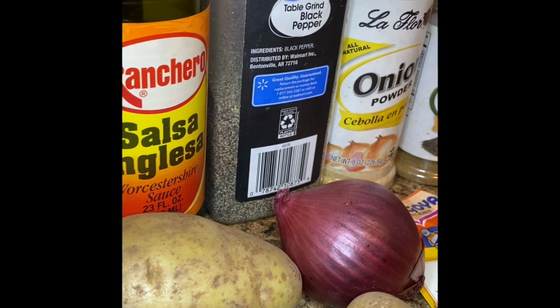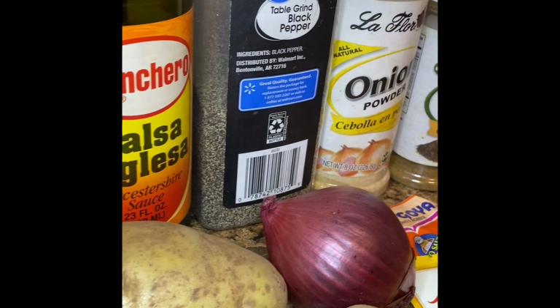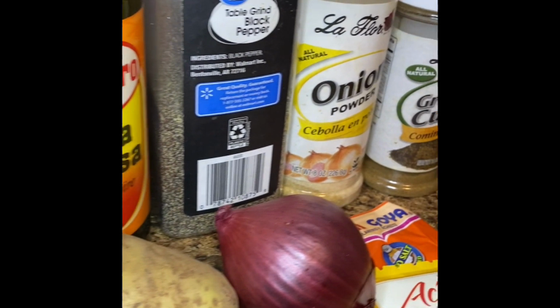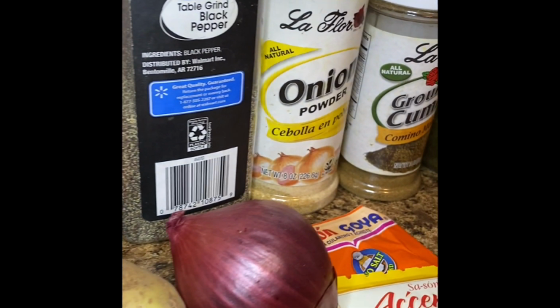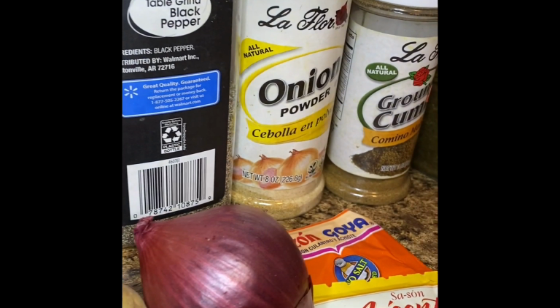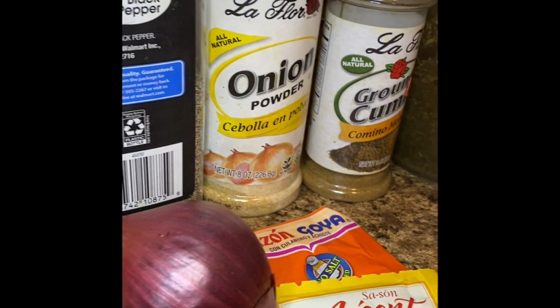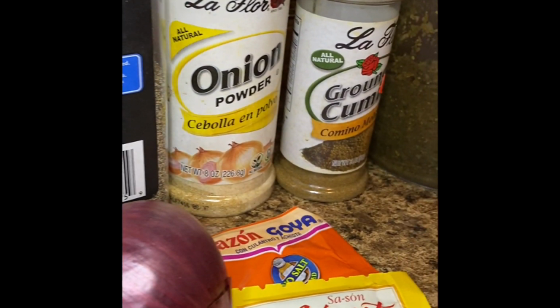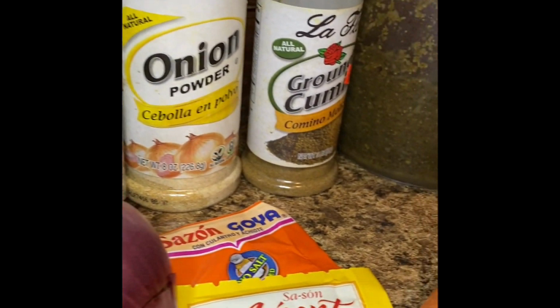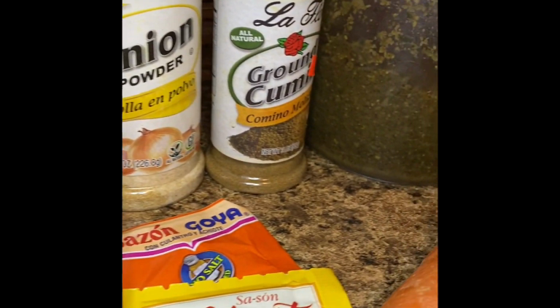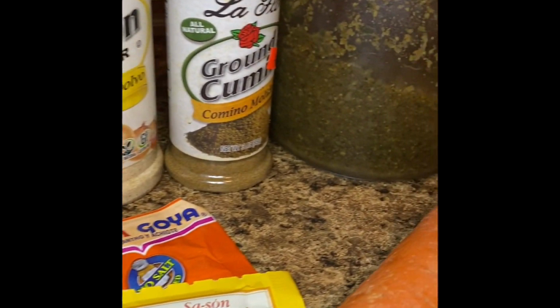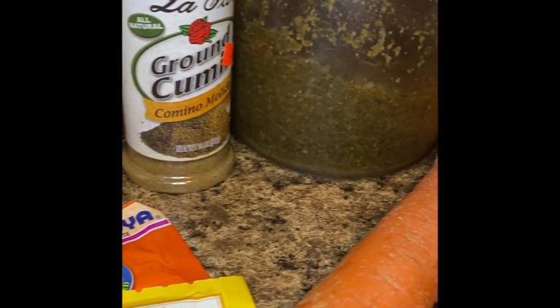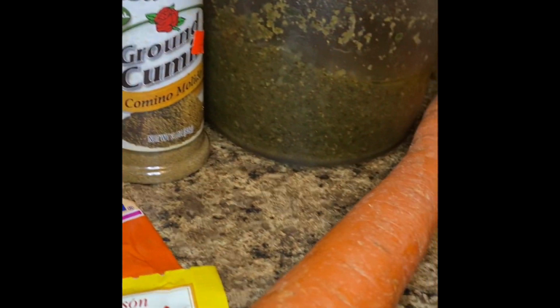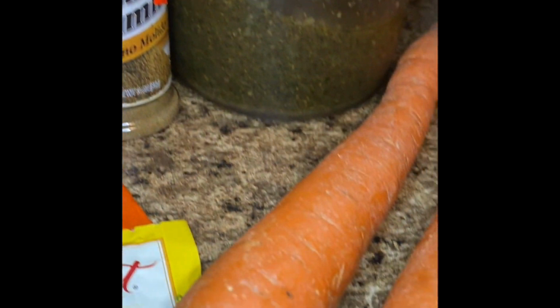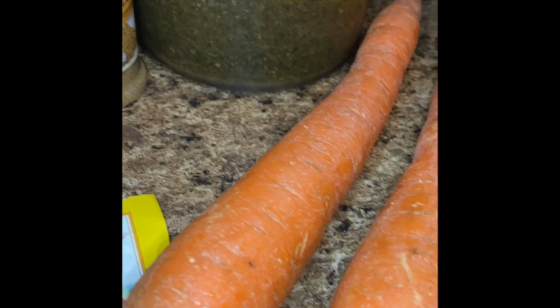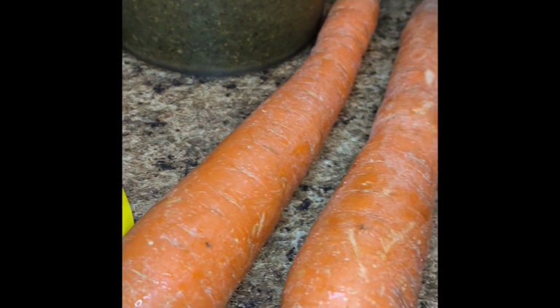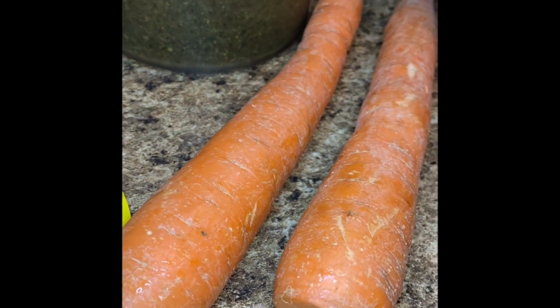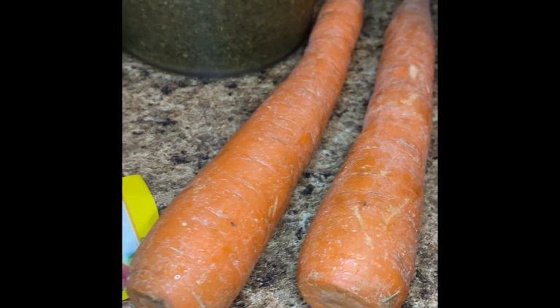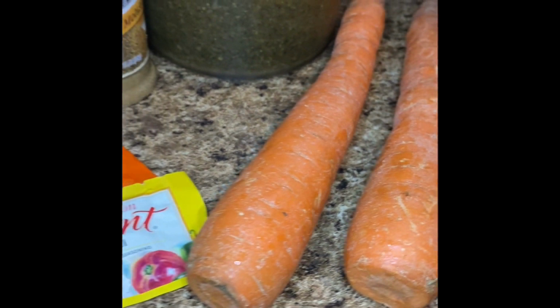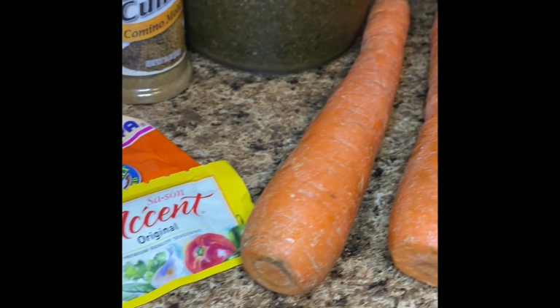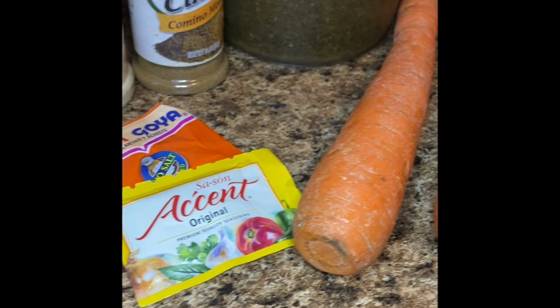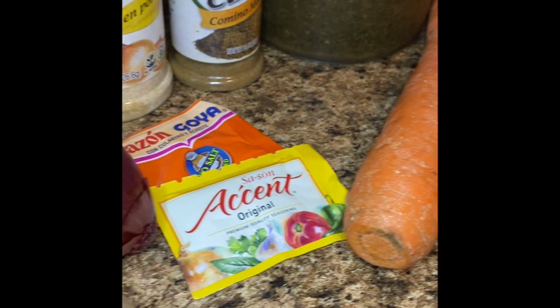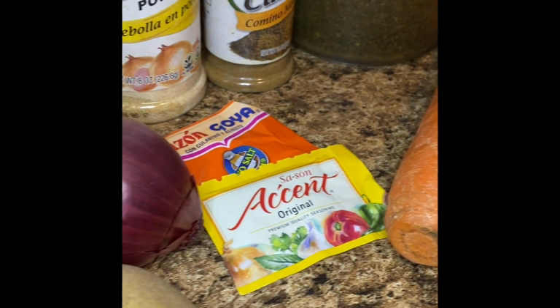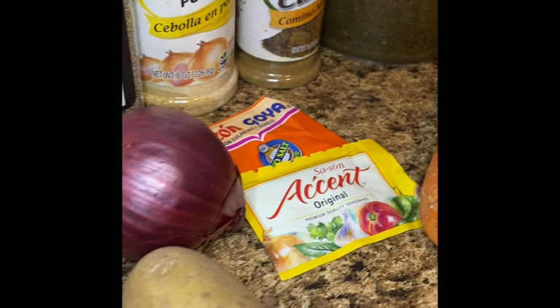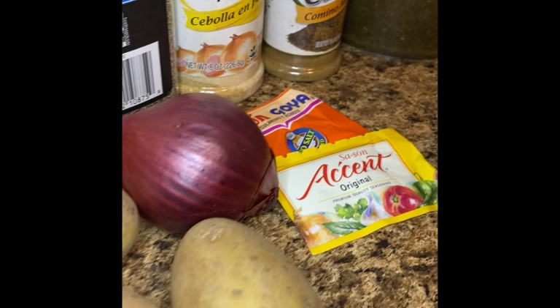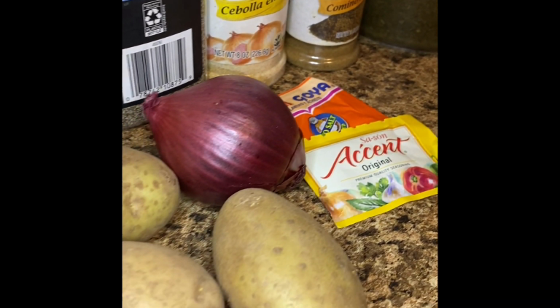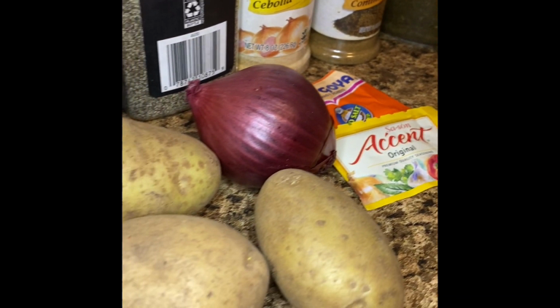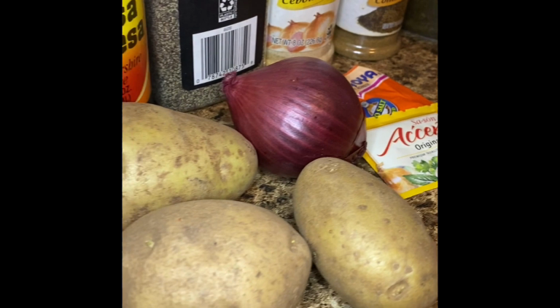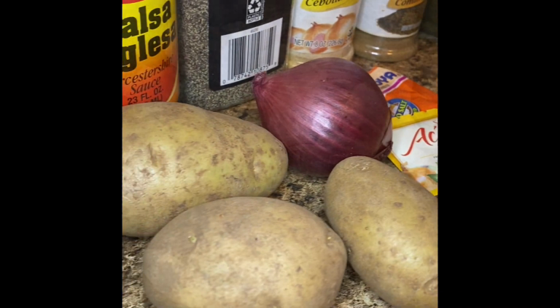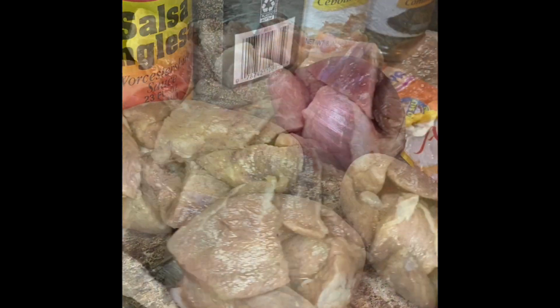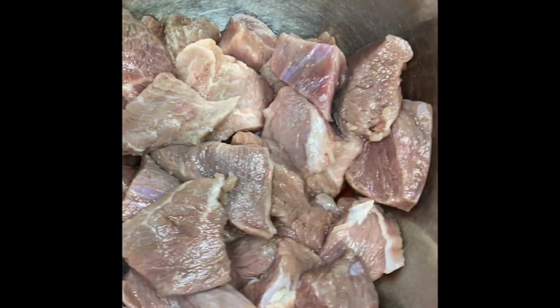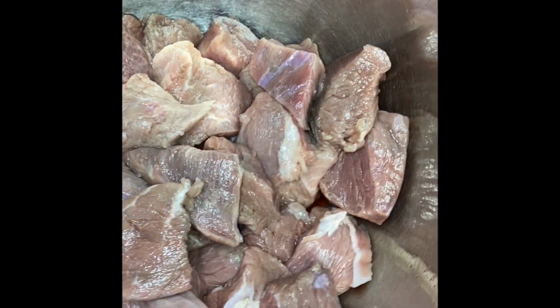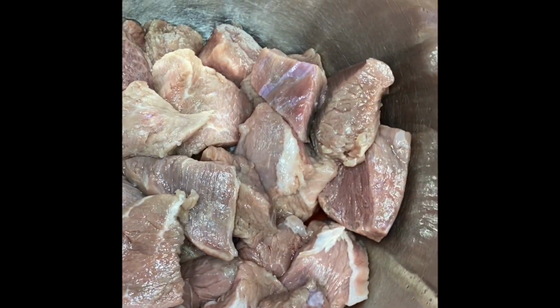I'm going to be working with two pounds of chuck beef, some yellow and orange seasoning packets, black pepper, onion powder, cumin, sofrito, Worcestershire, bay leaves, onion, potatoes, and carrots. Here I have my washed two pounds of chuck beef.